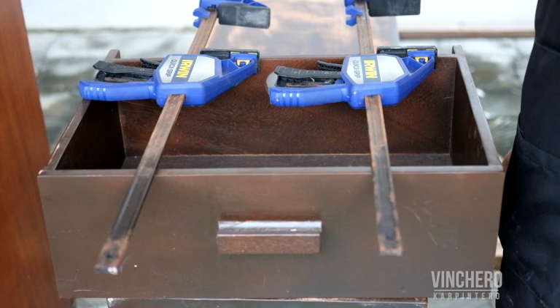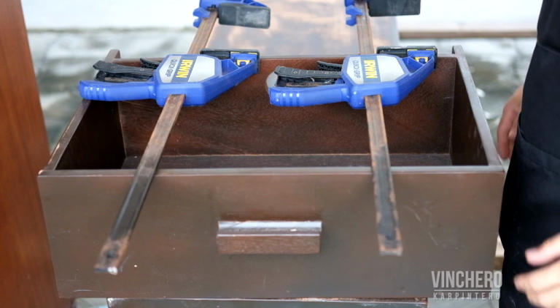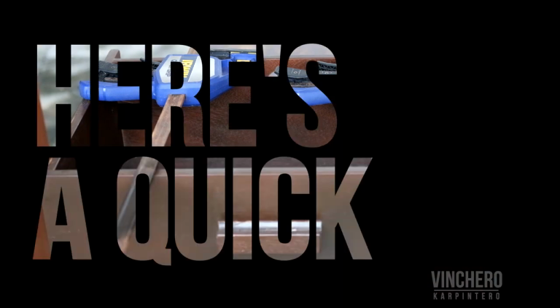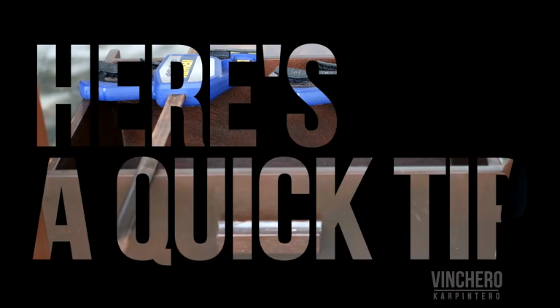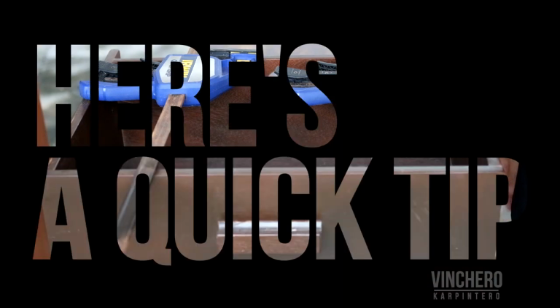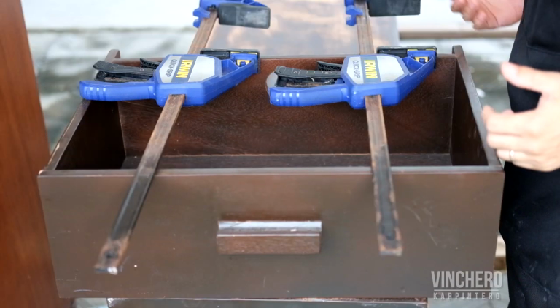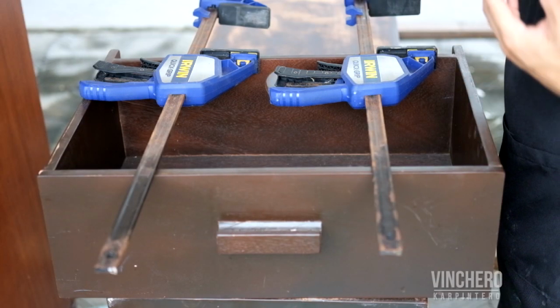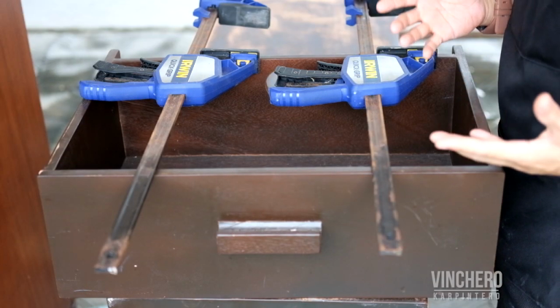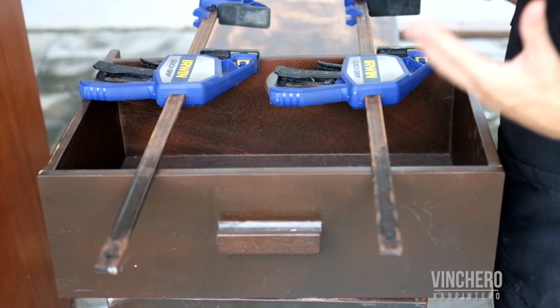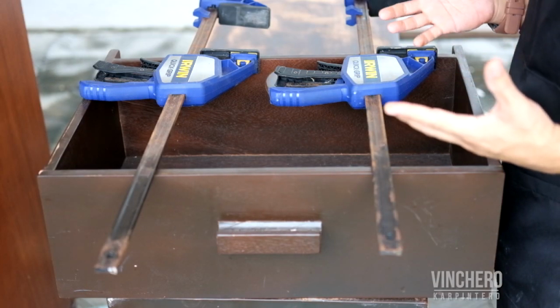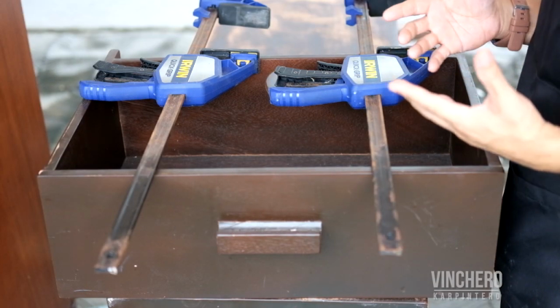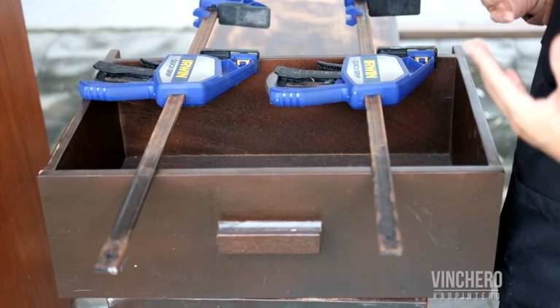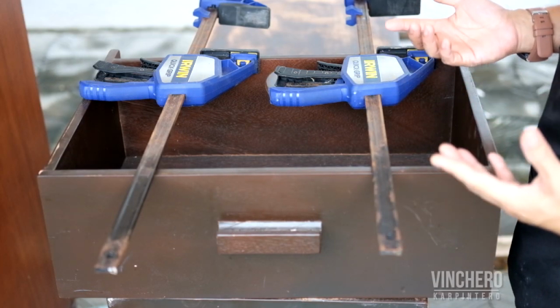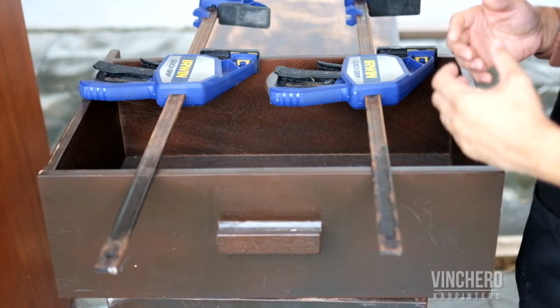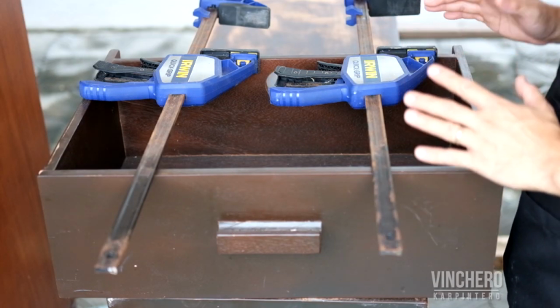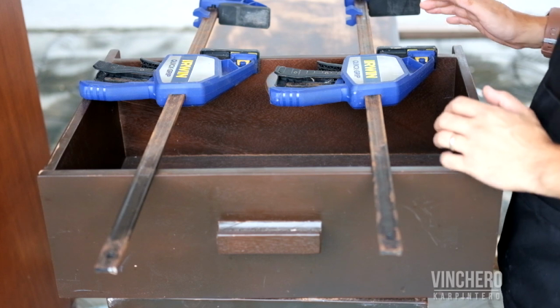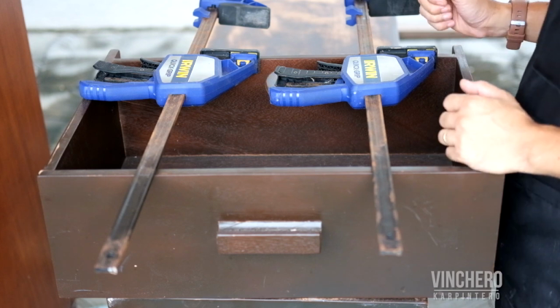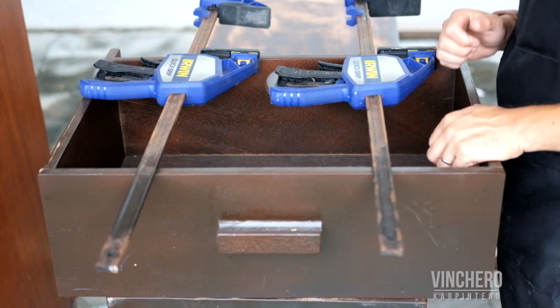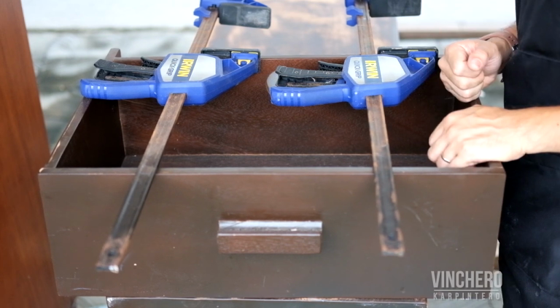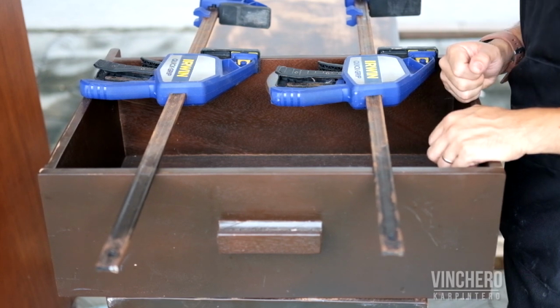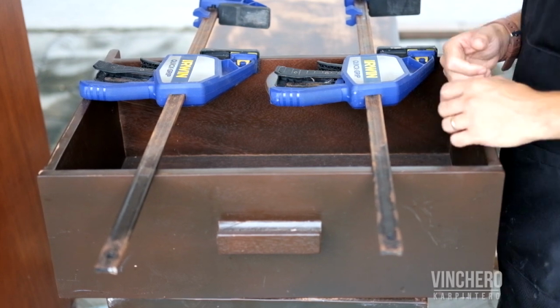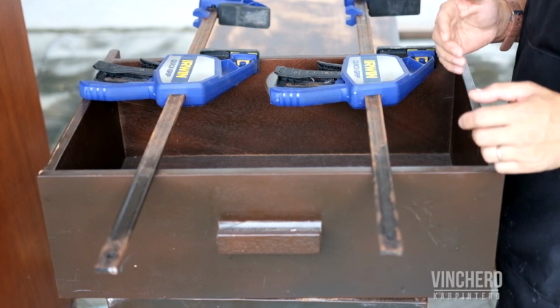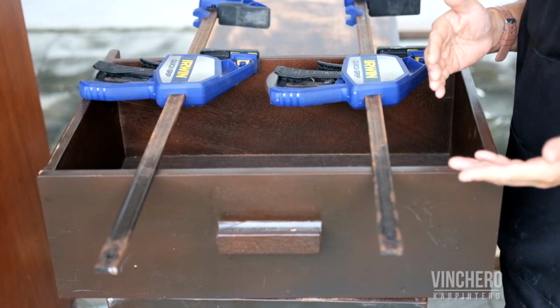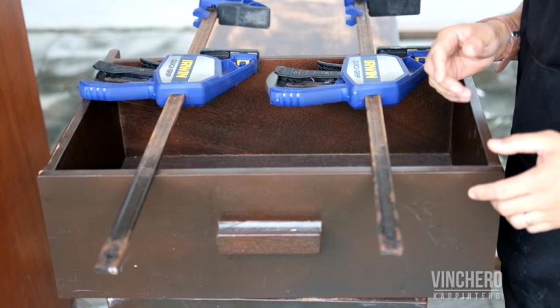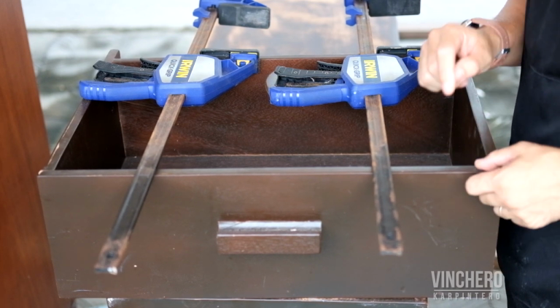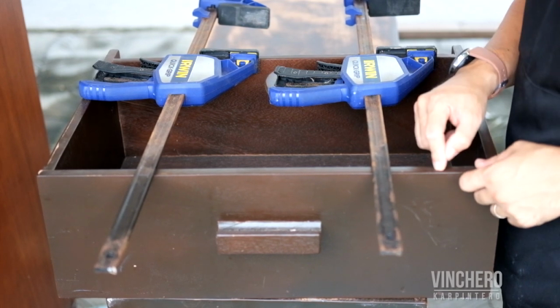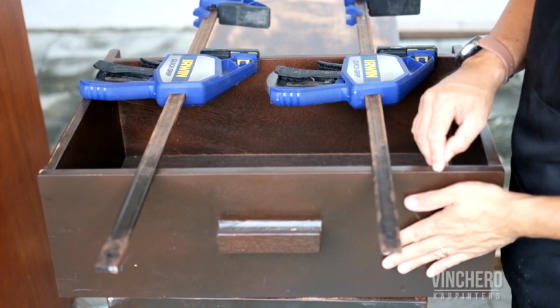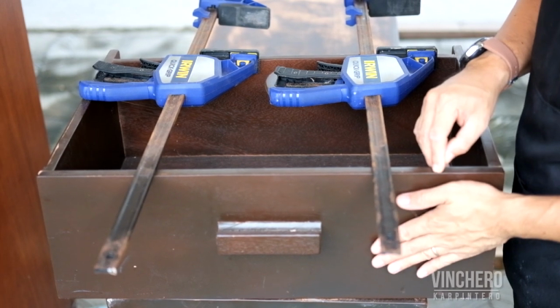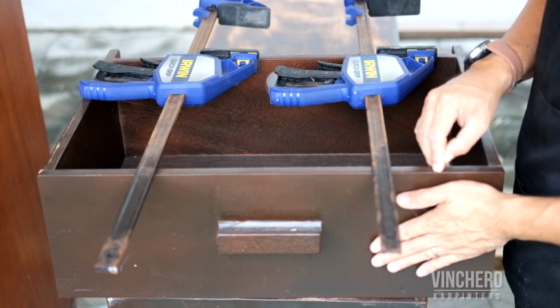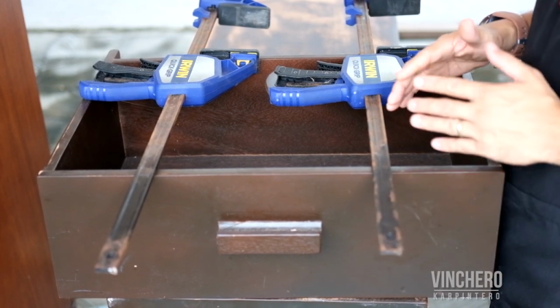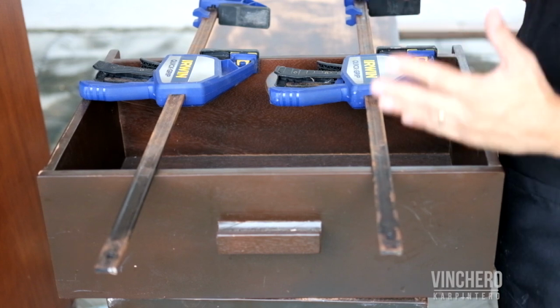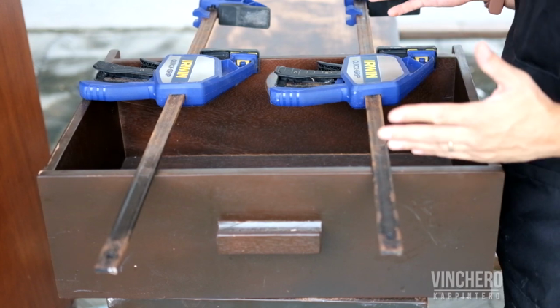Here's a quick tip. Most of the time in woodworking you're building stuff, but every once in a while you have to break stuff down. This is an old drawer and I am going to reuse the front plate, so I need to dismantle it.